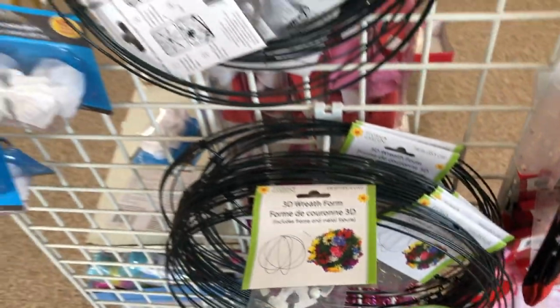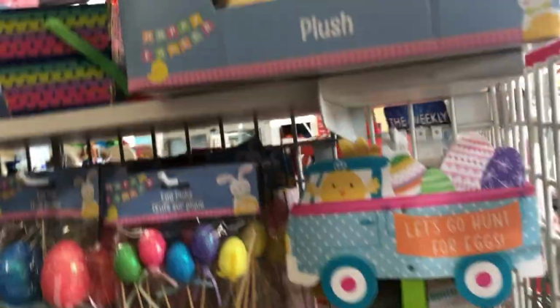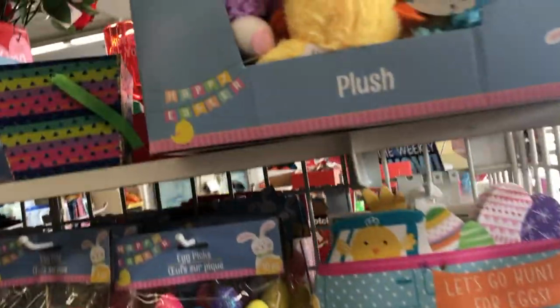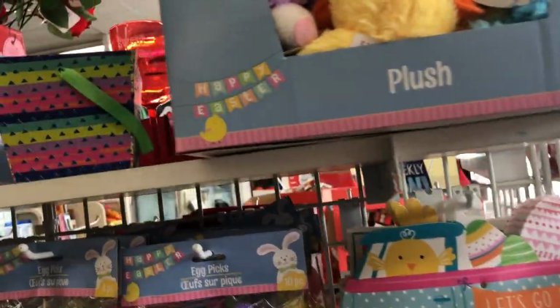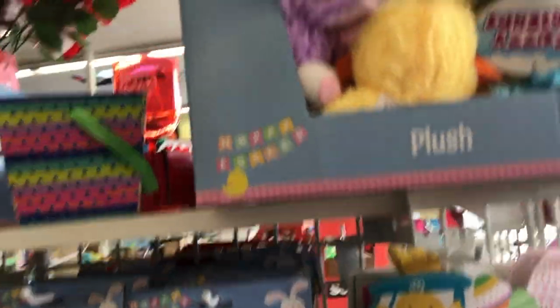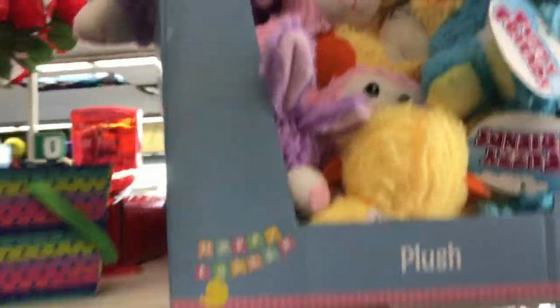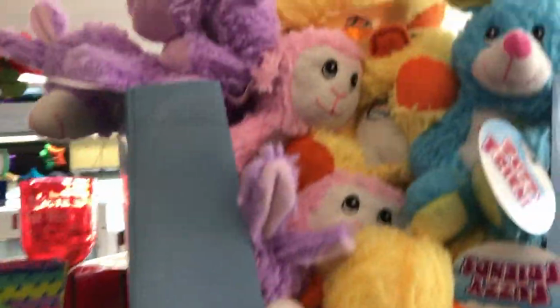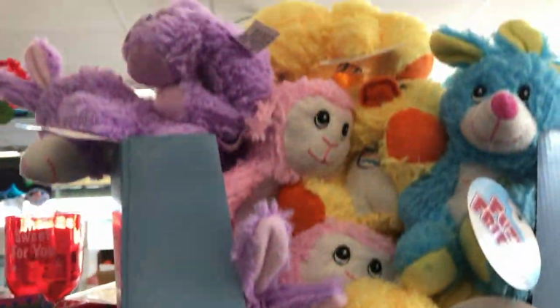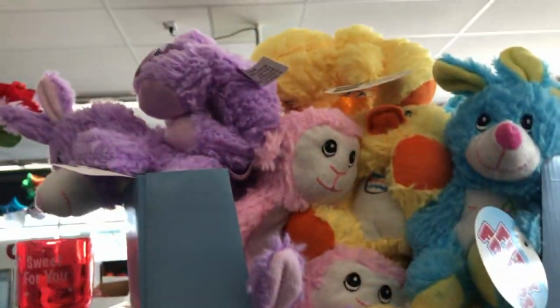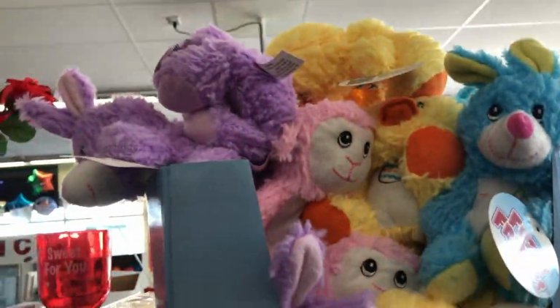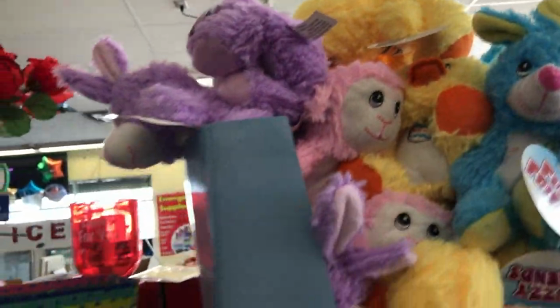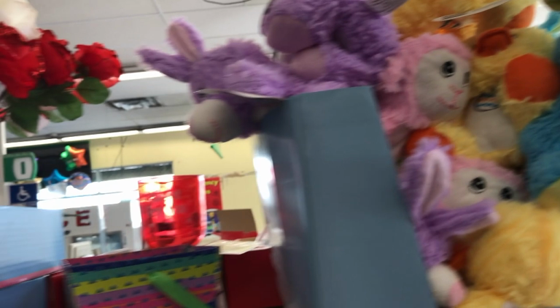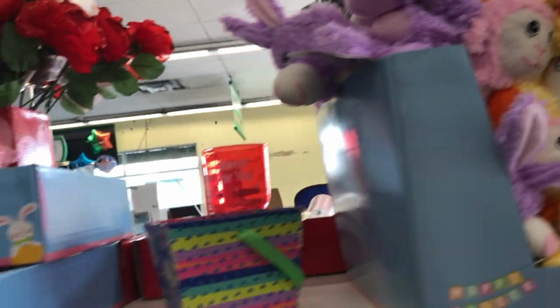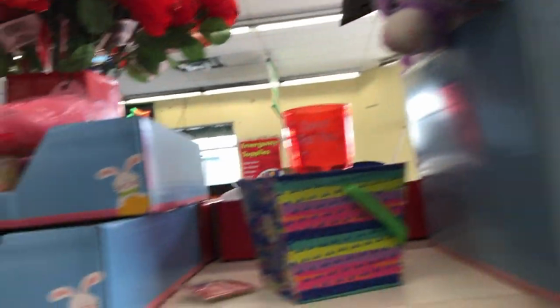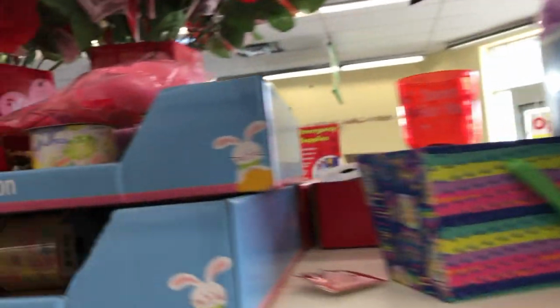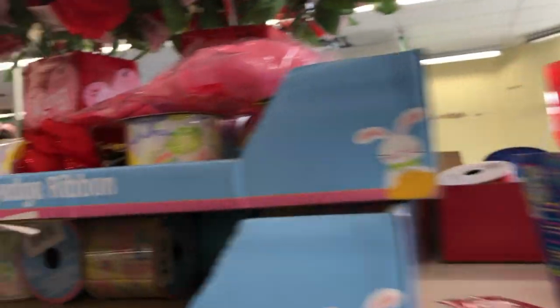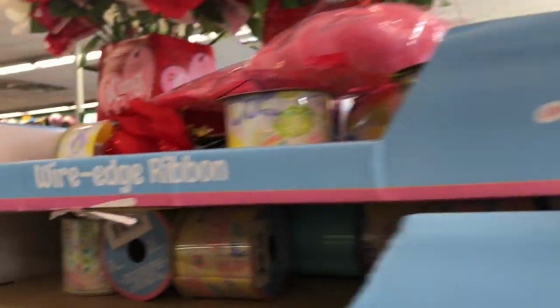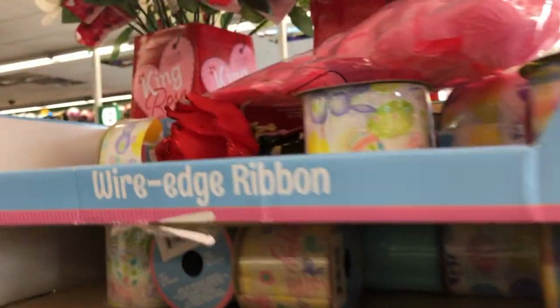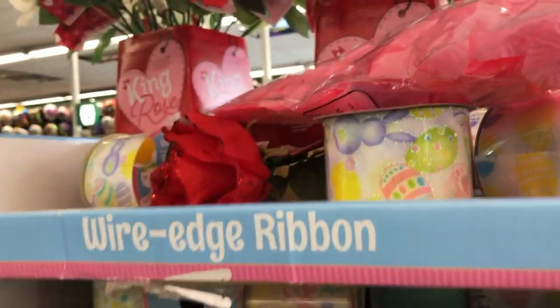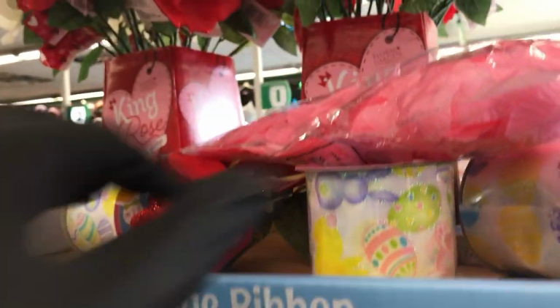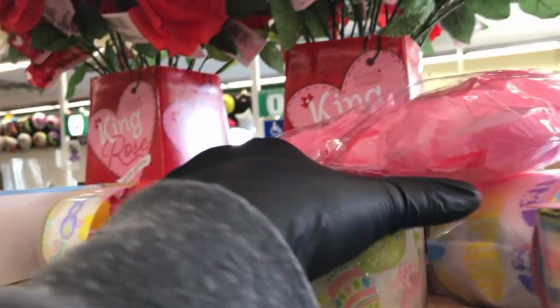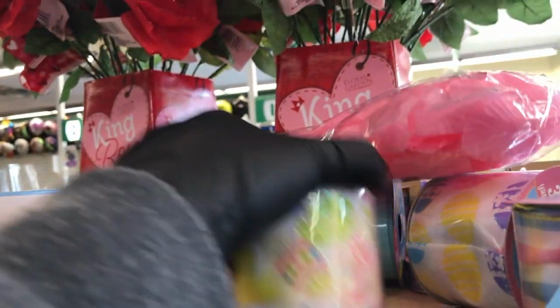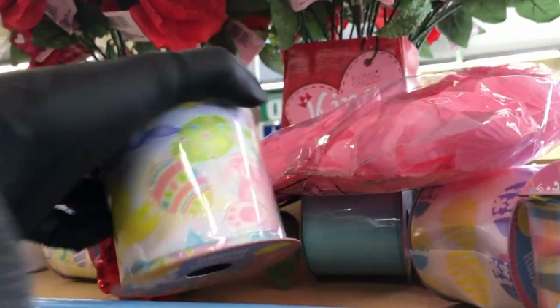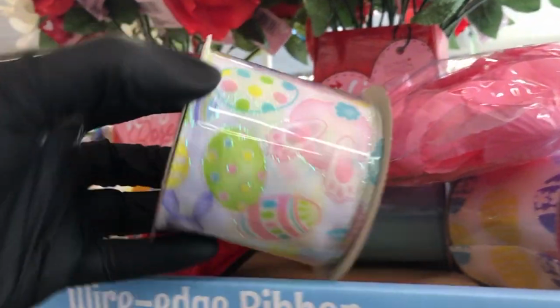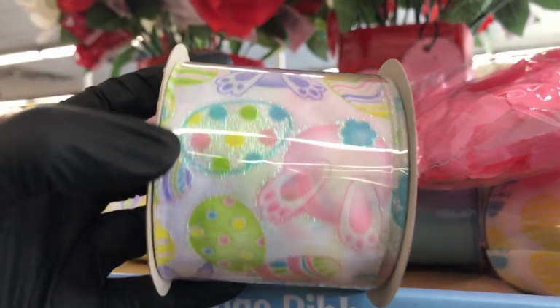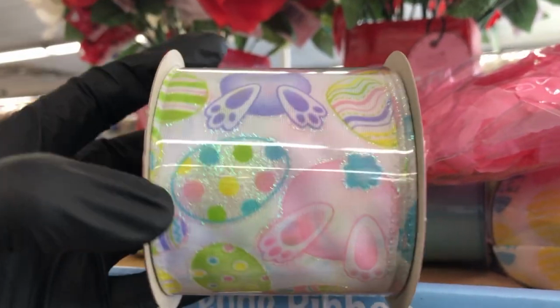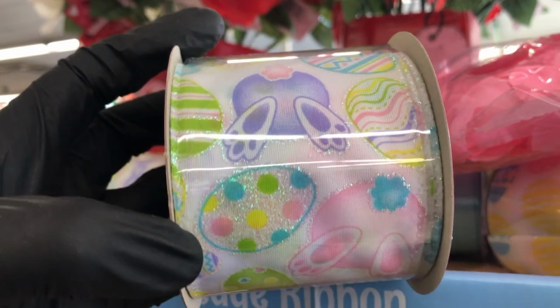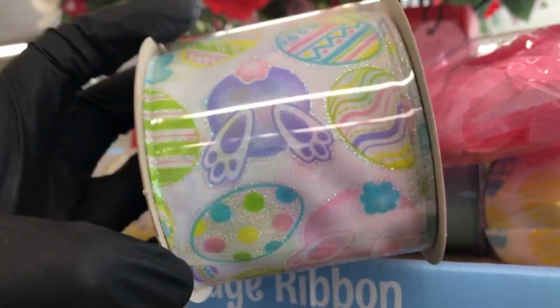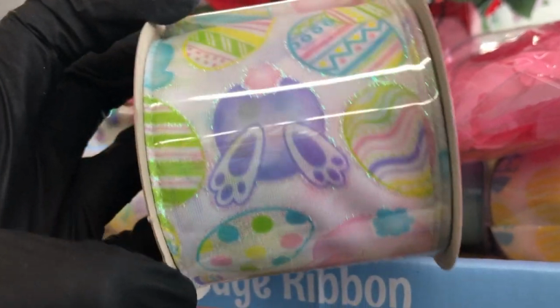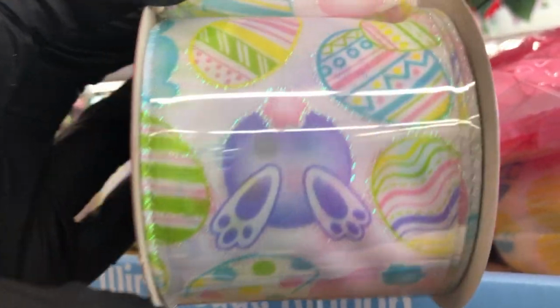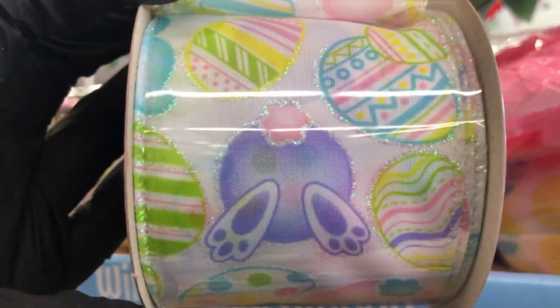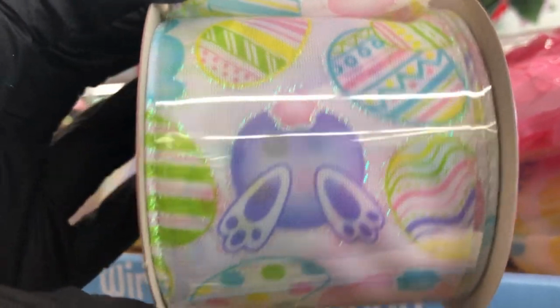Here are some Easter plushes and some Easter ribbon. How adorable is the little bunny butt ribbon!